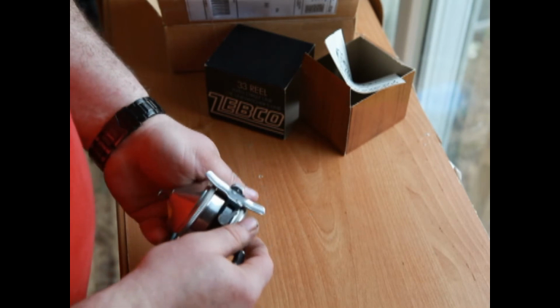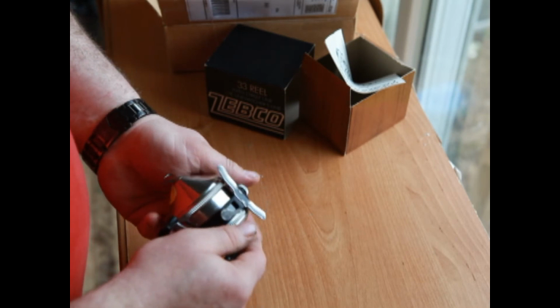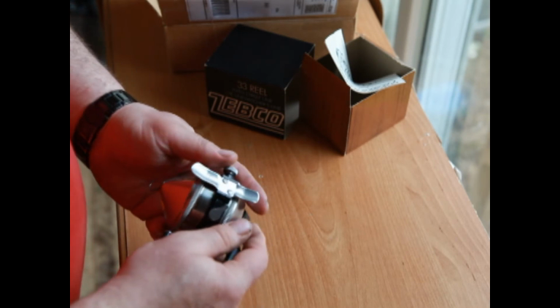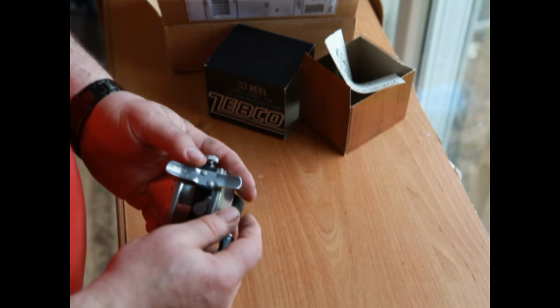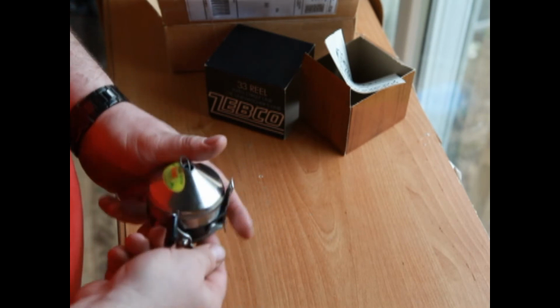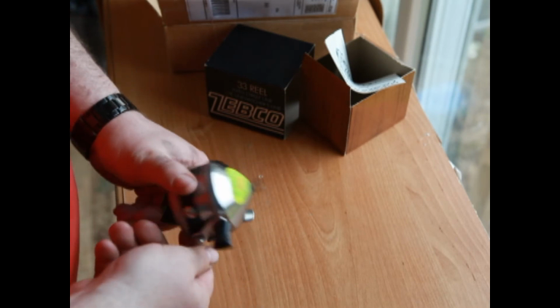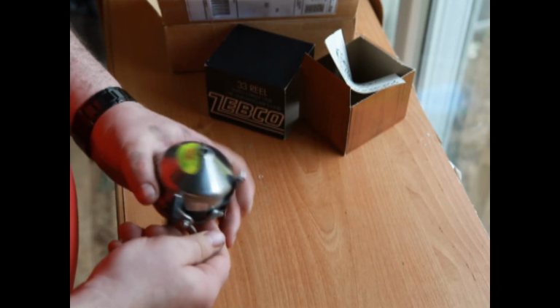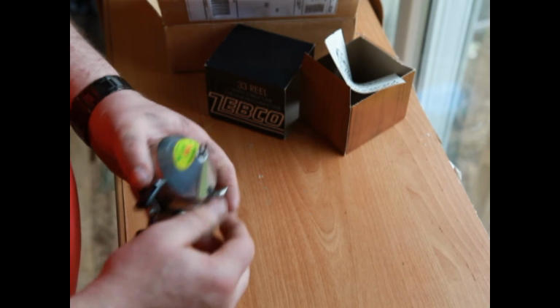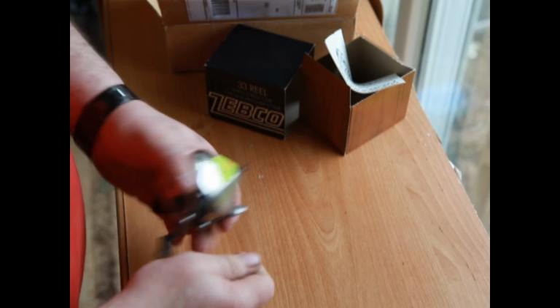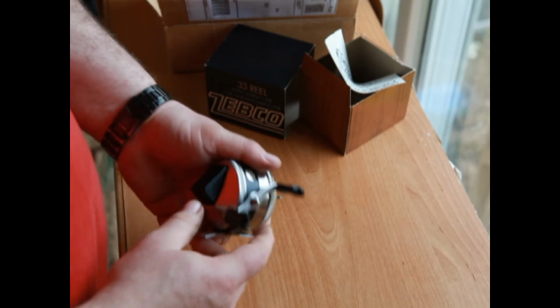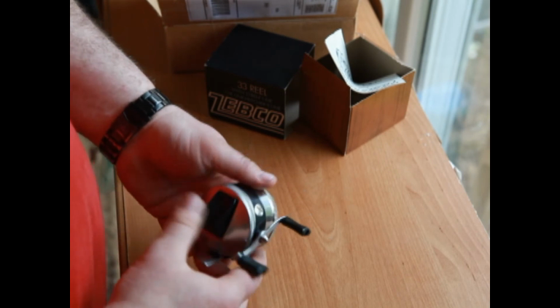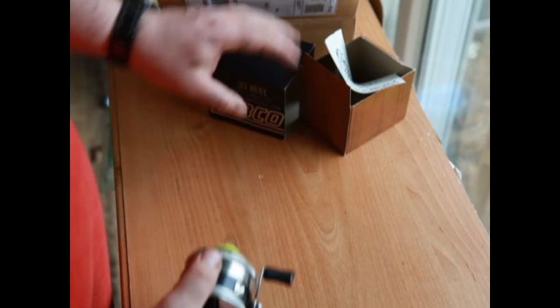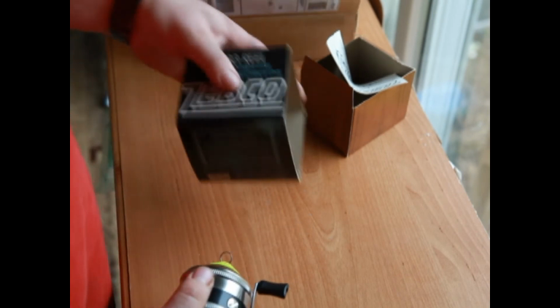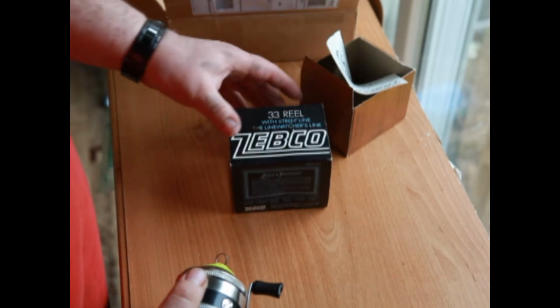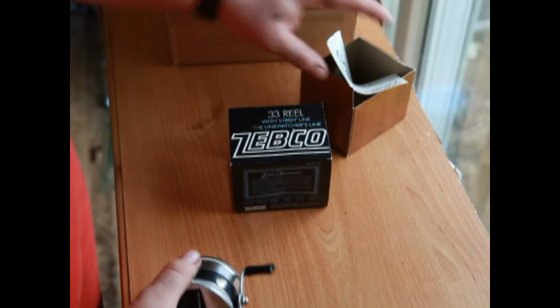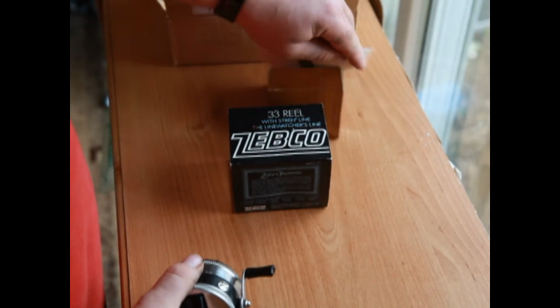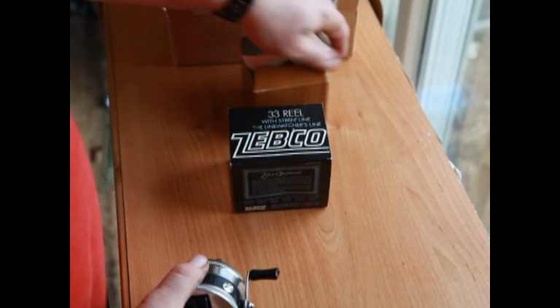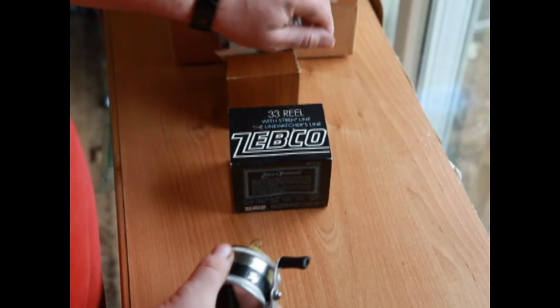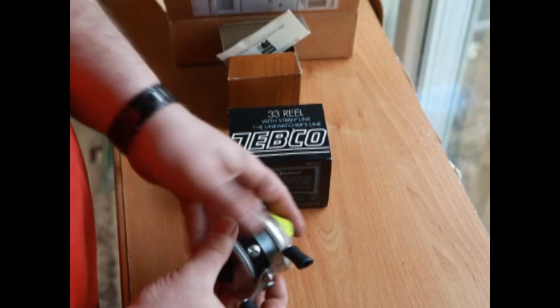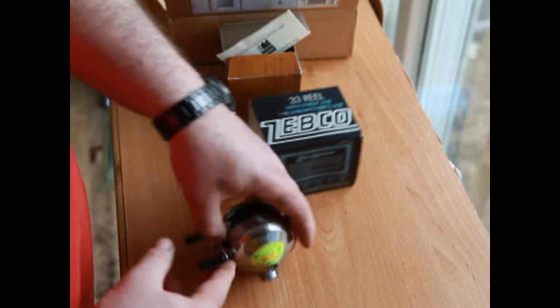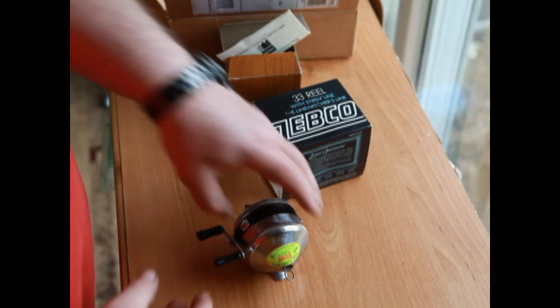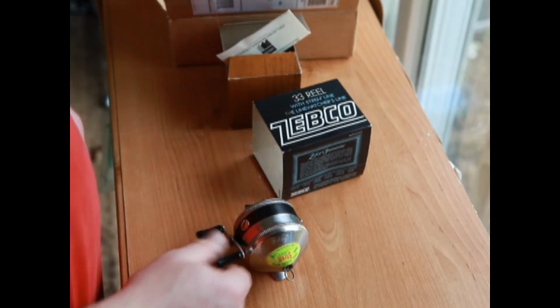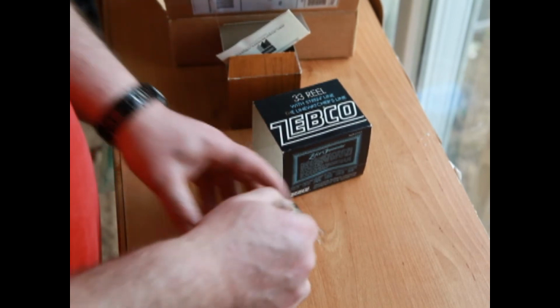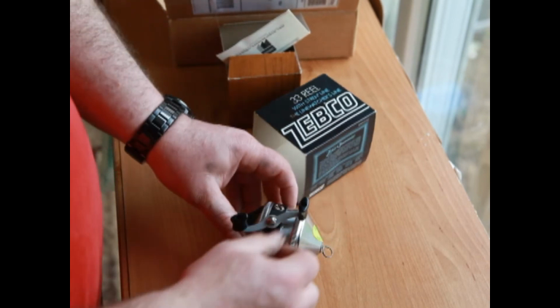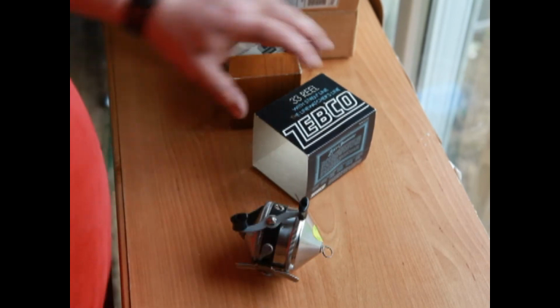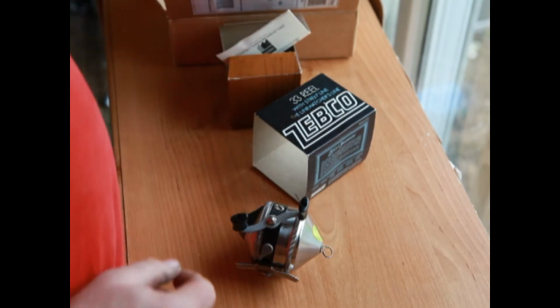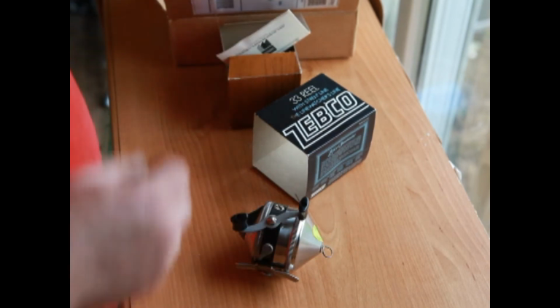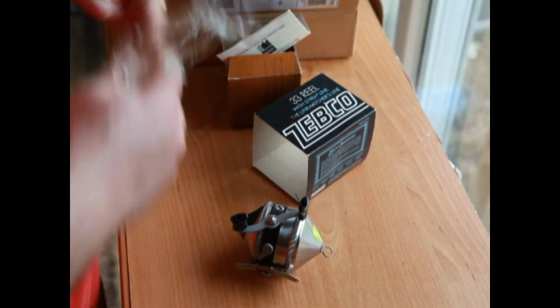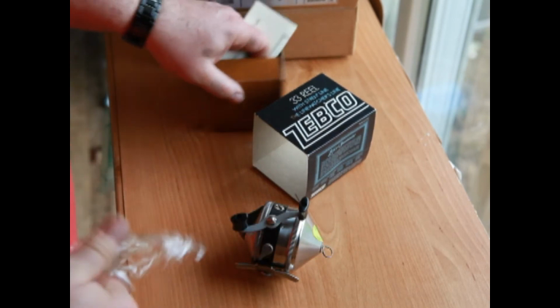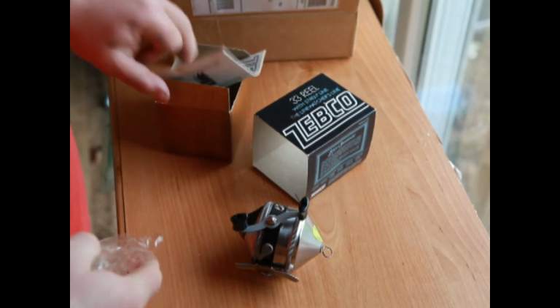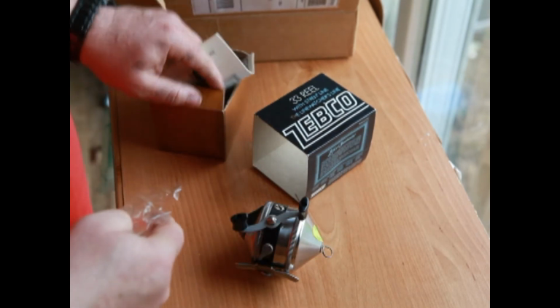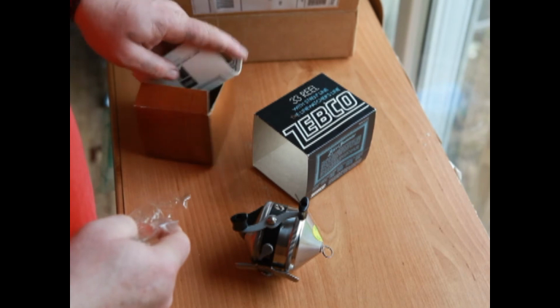No cracks, no wear, and it doesn't look like the reel seat has ever been mounted. I'm going to call her brand new.